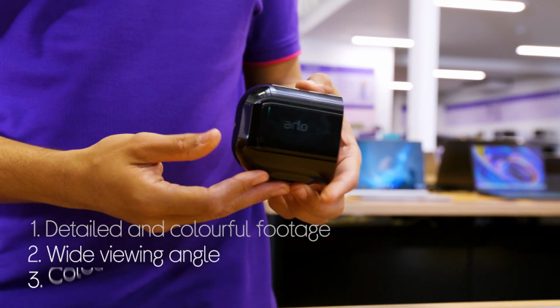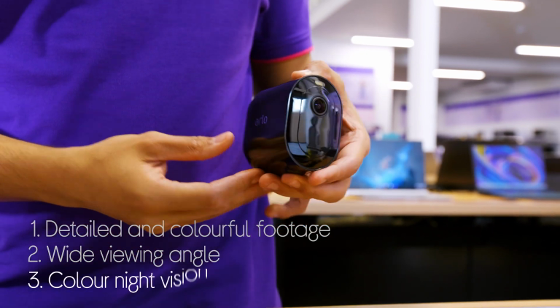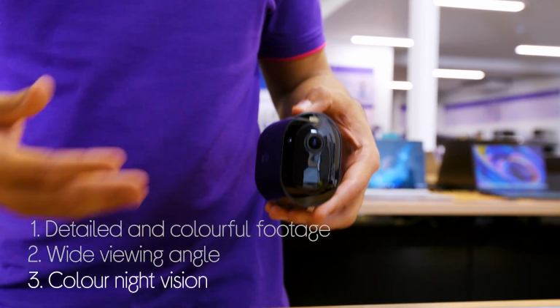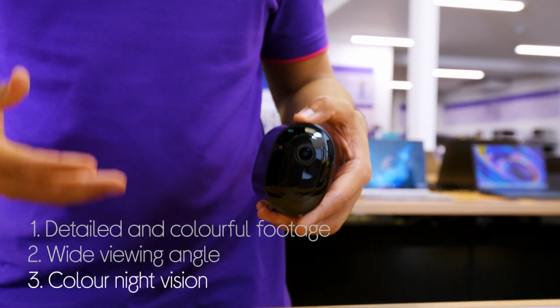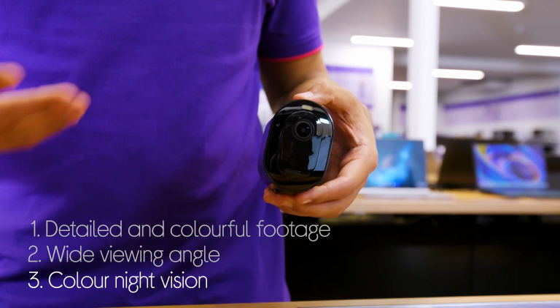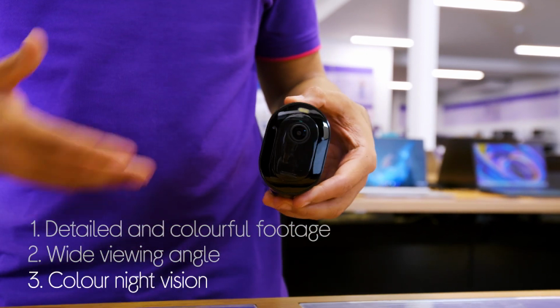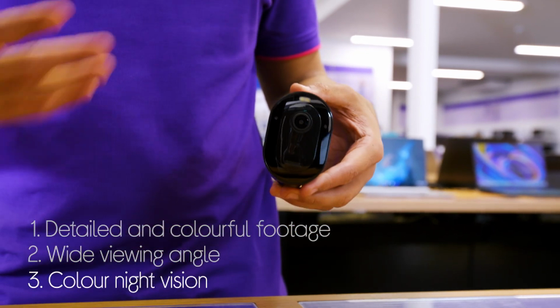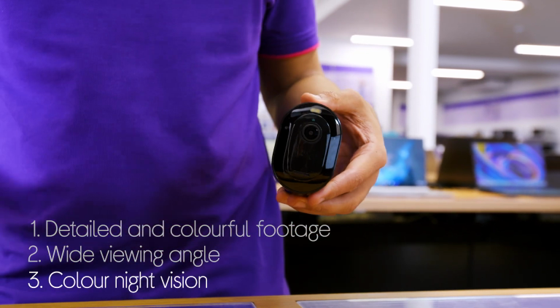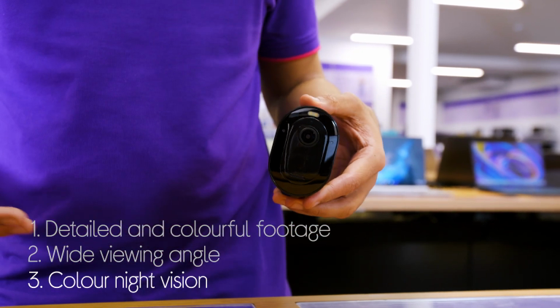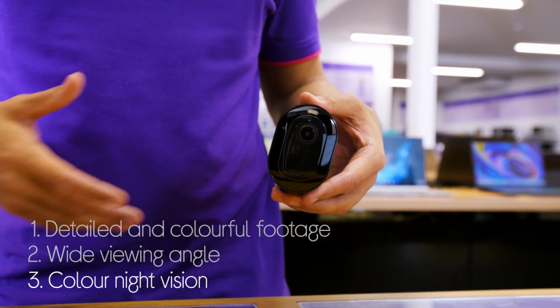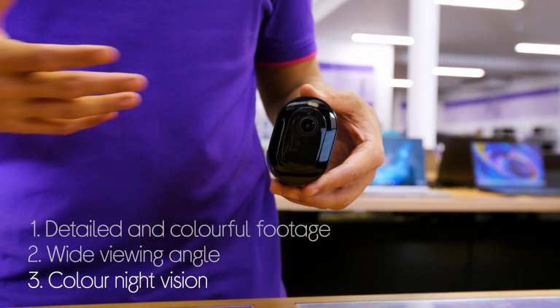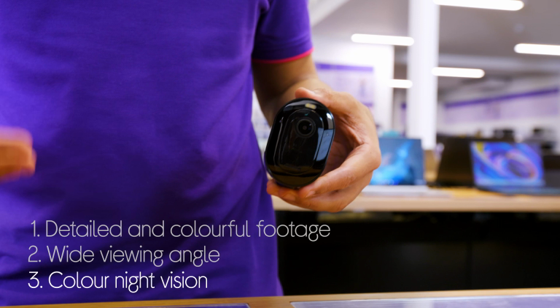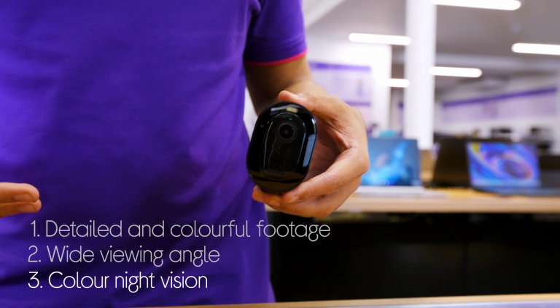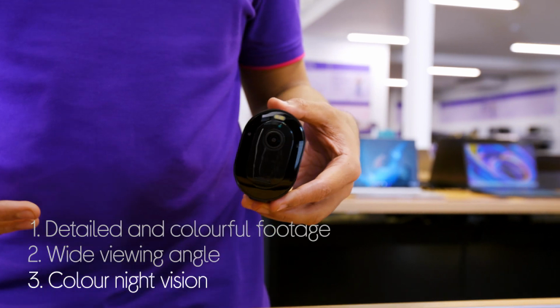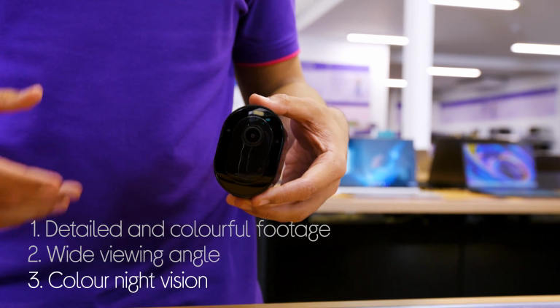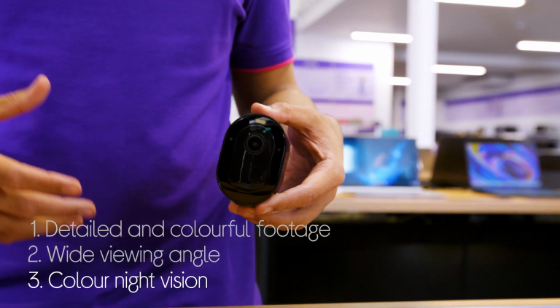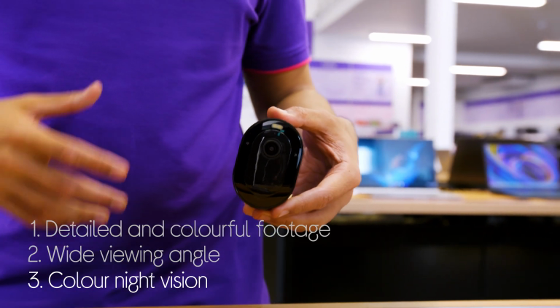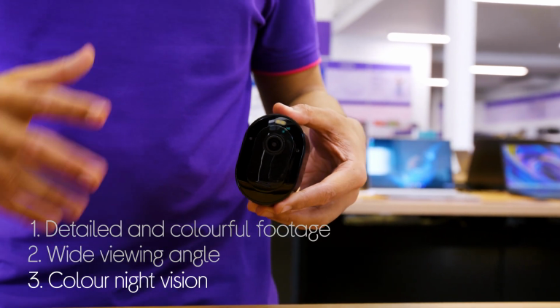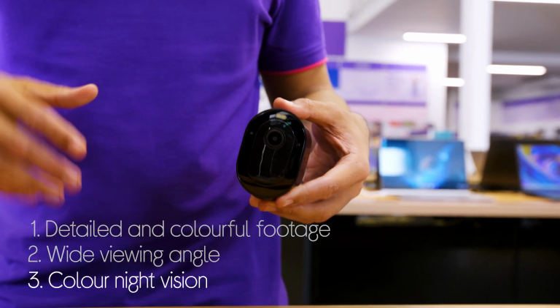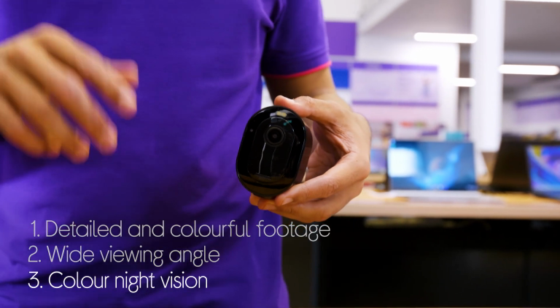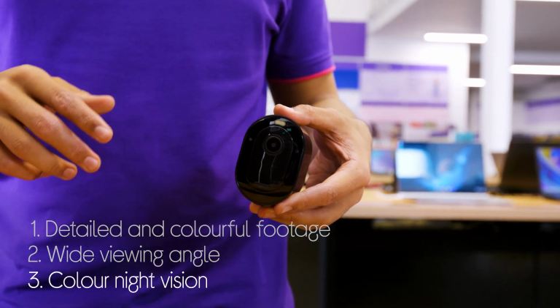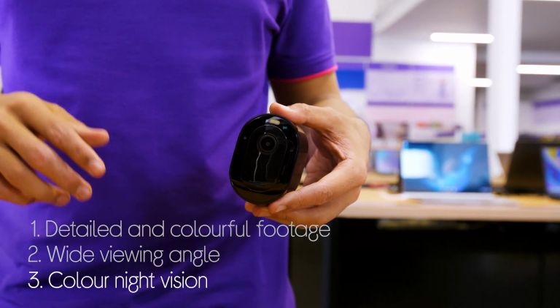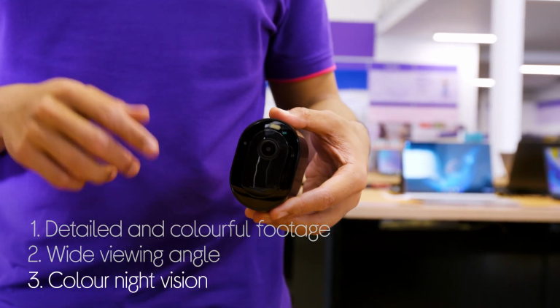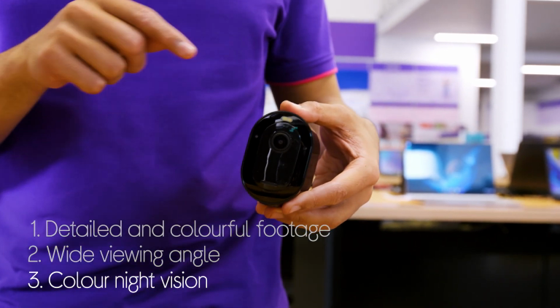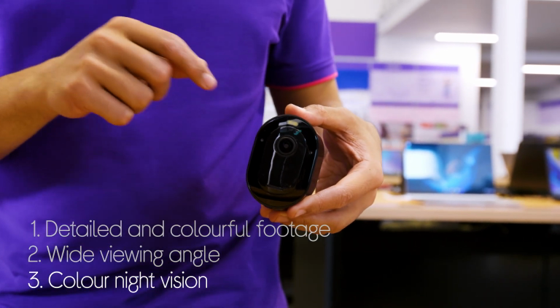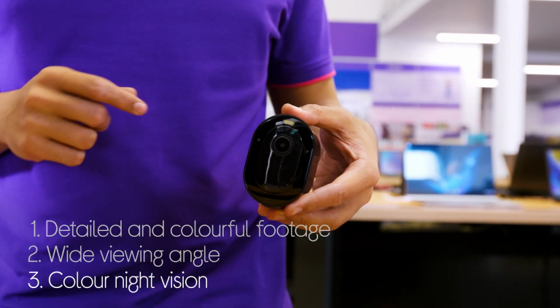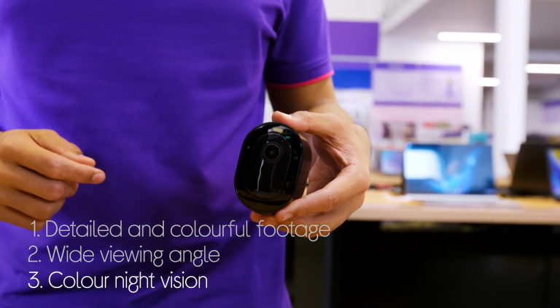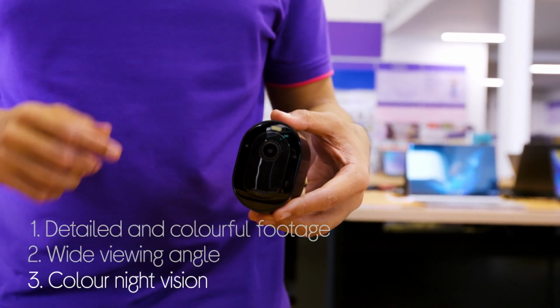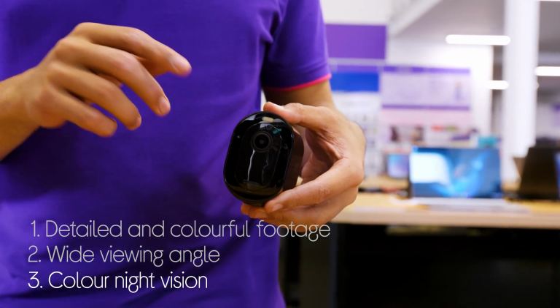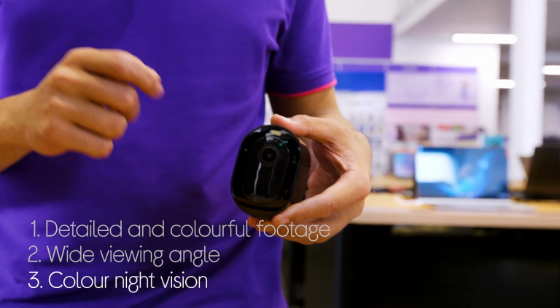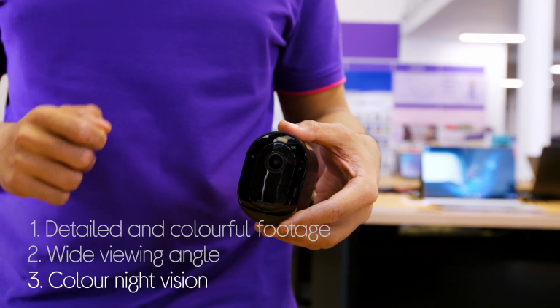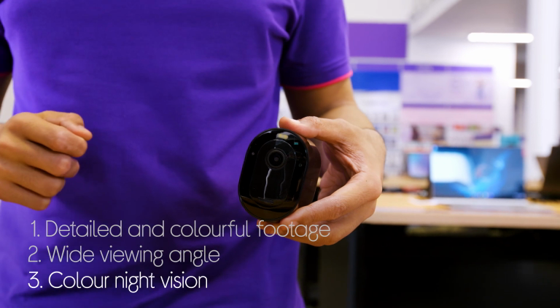You're even covered around the clock with coloured night vision that gives you clear footage in the dark and has an integrated spotlight that is triggered by motion.